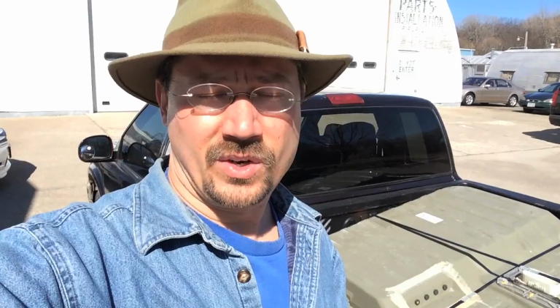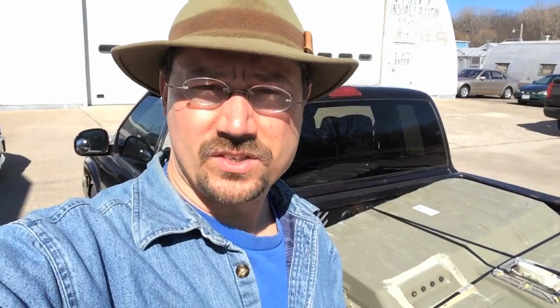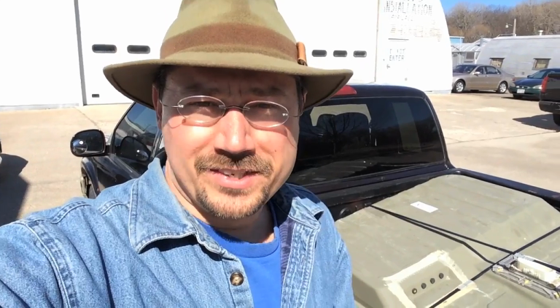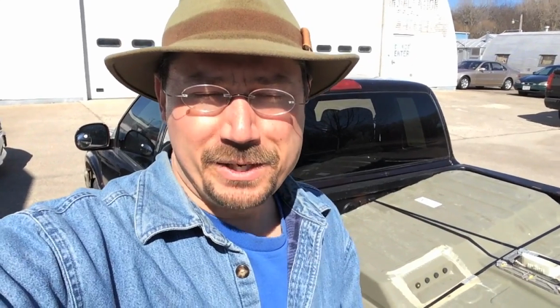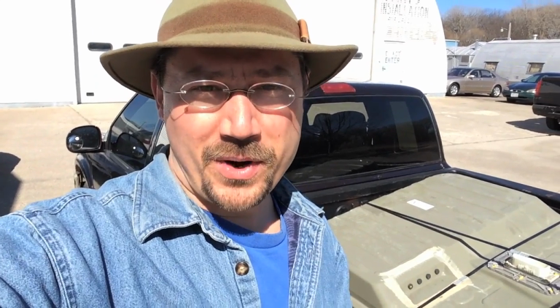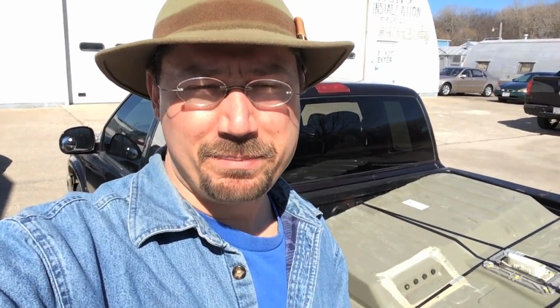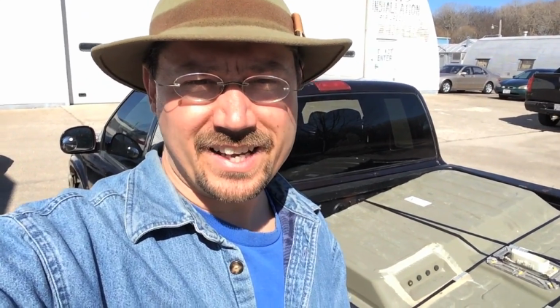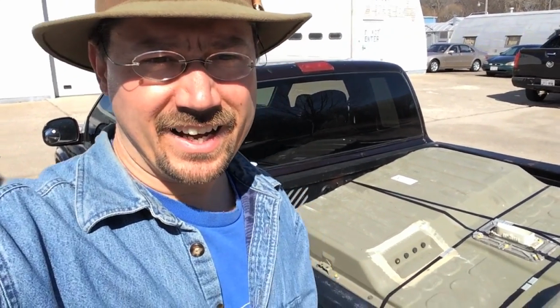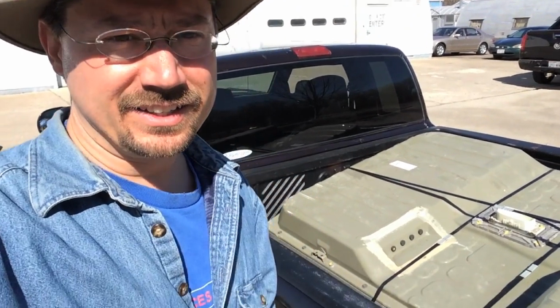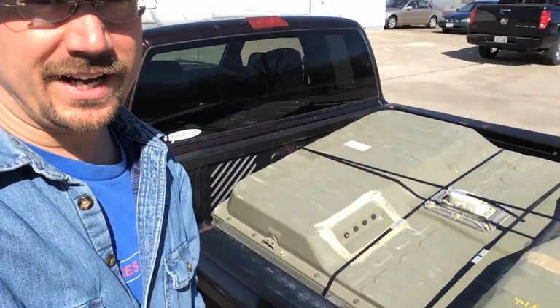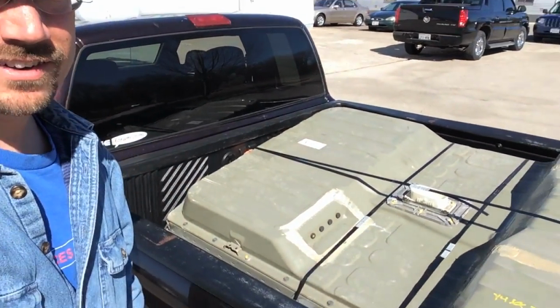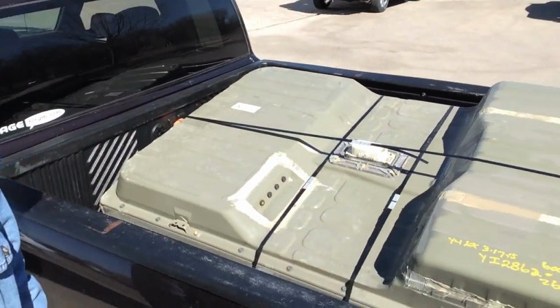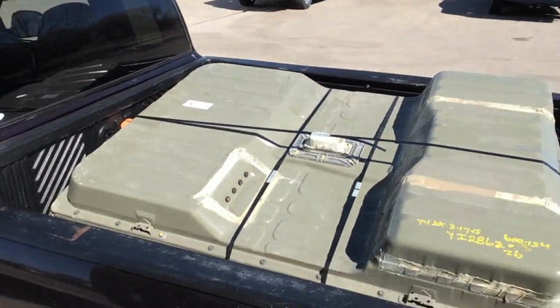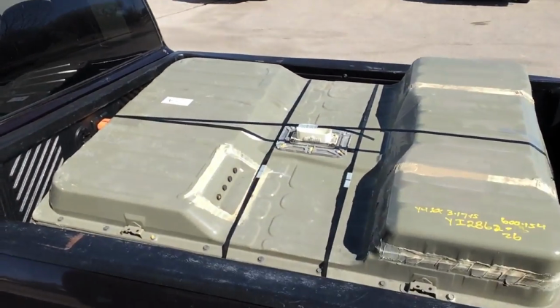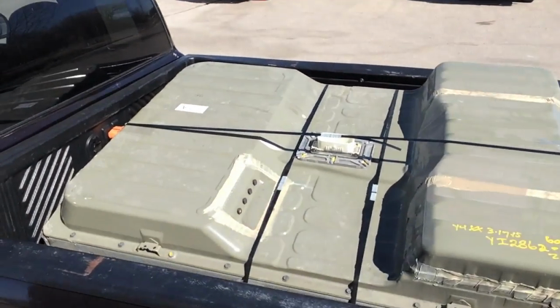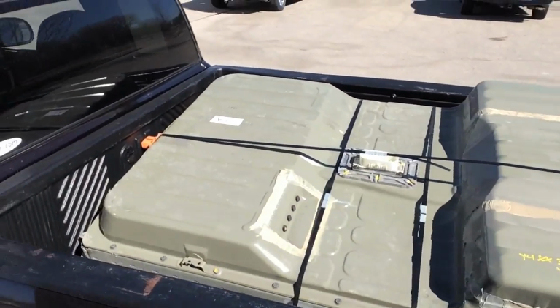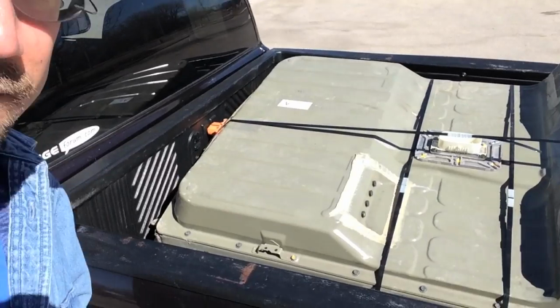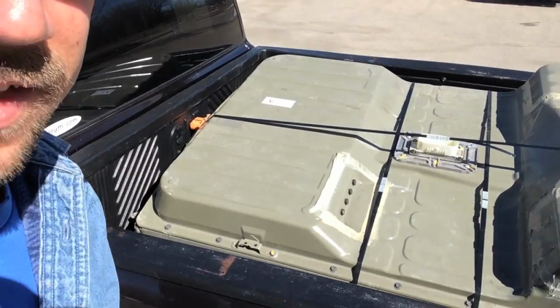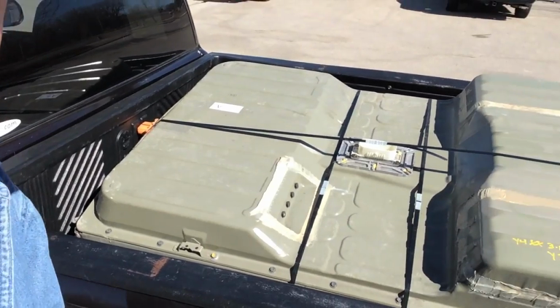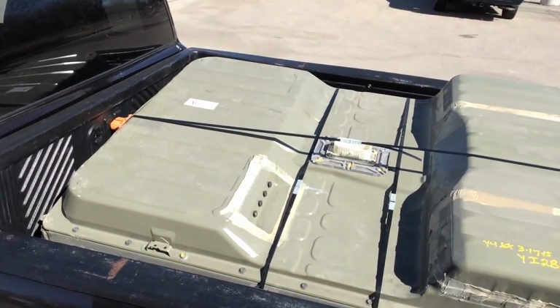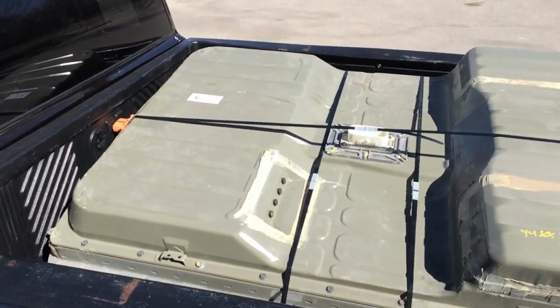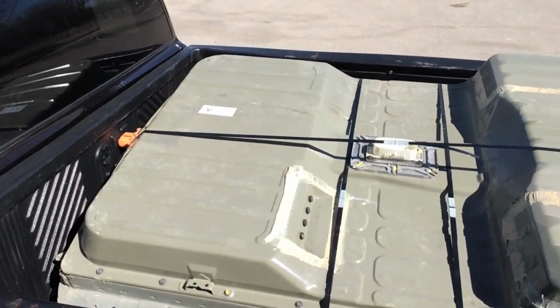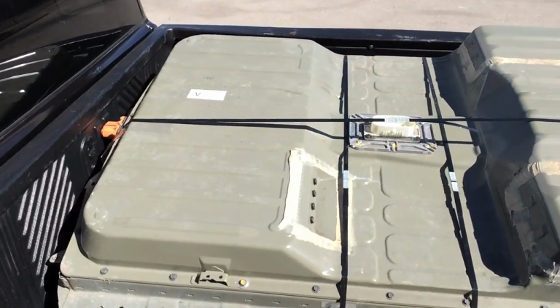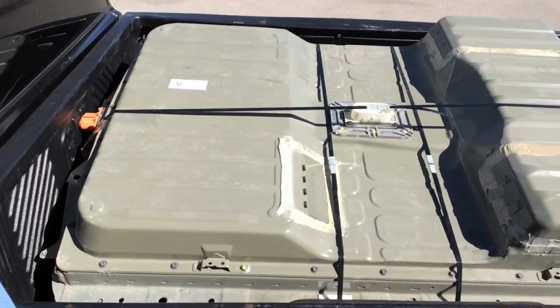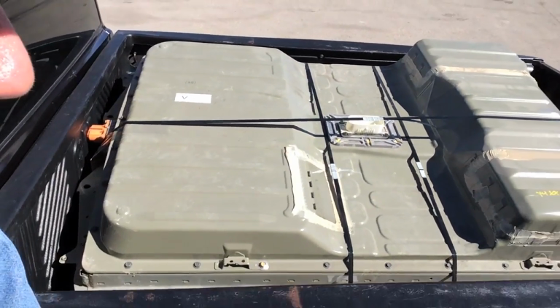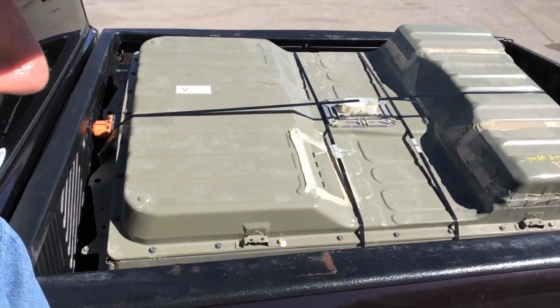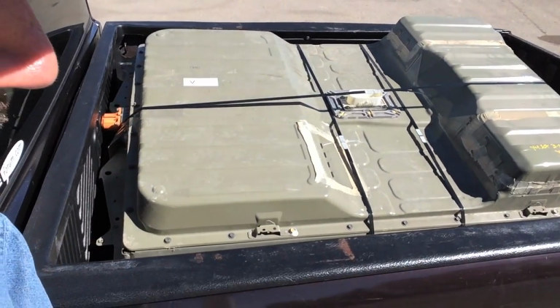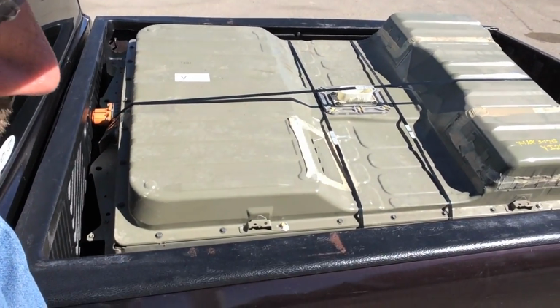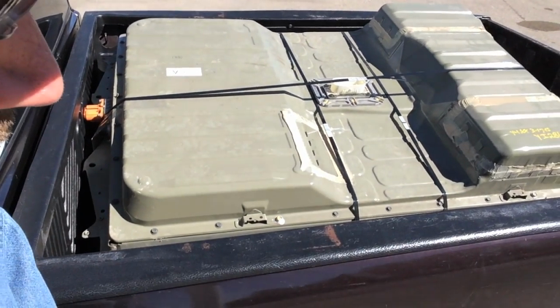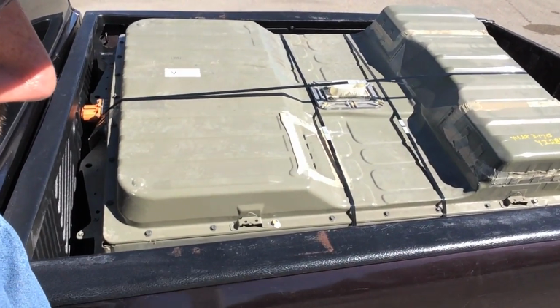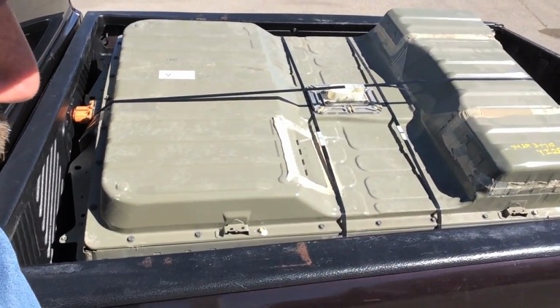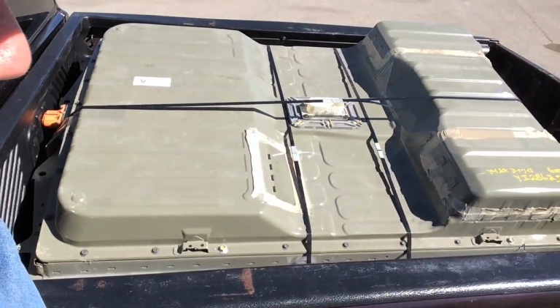Okay, so it was a little bit of work, but look what I got right here — fitting an entire Nissan Leaf battery pack in the back of a little S10 short bed.